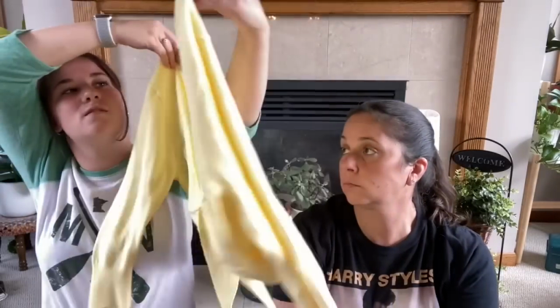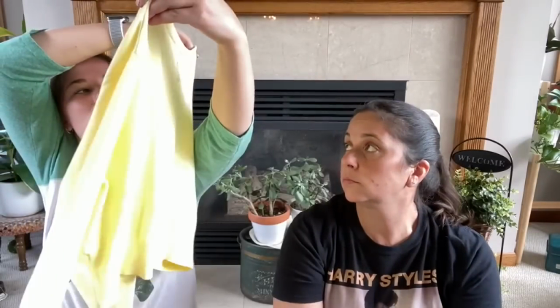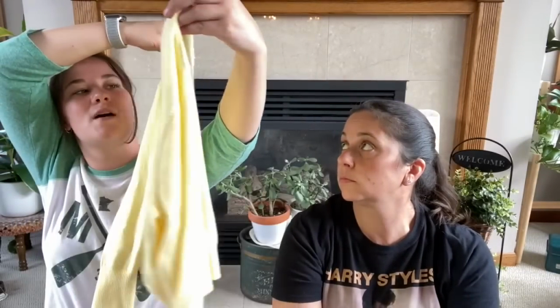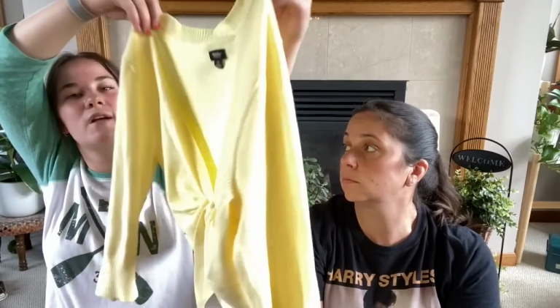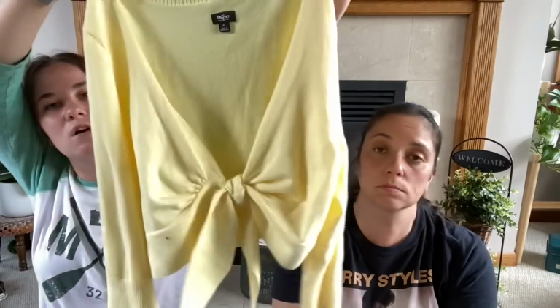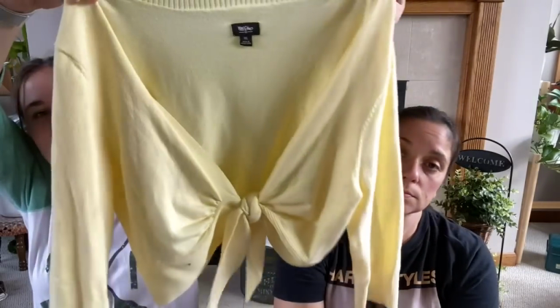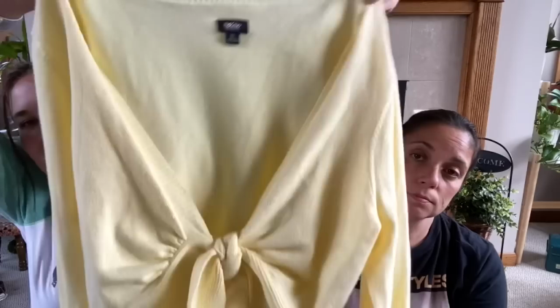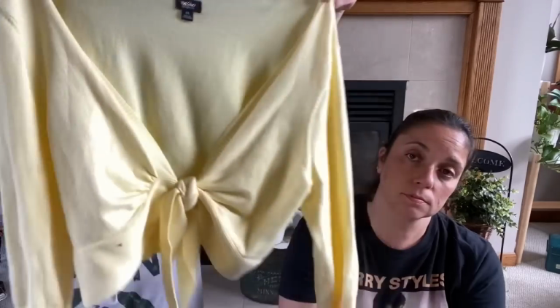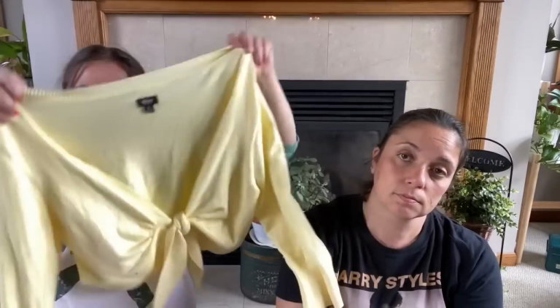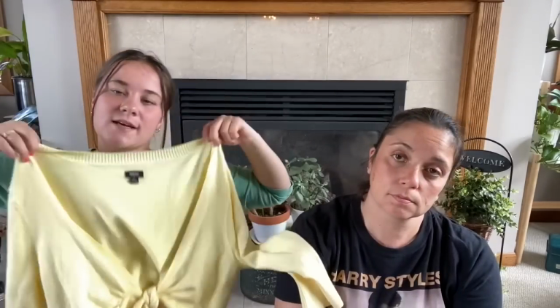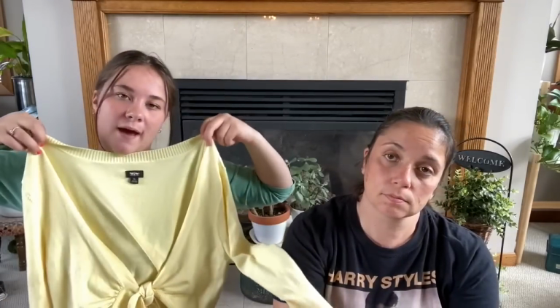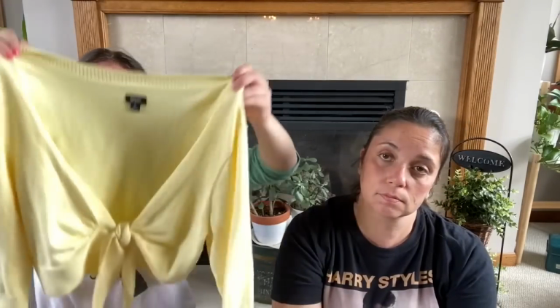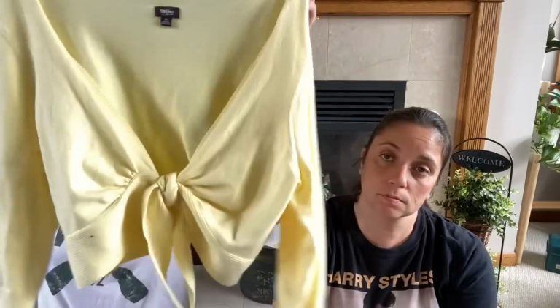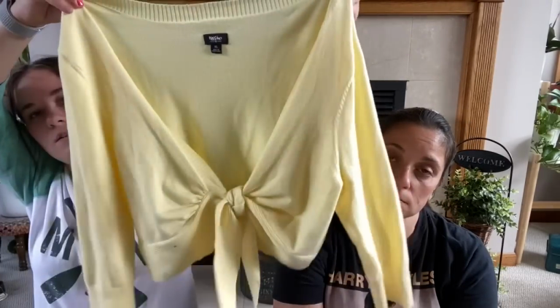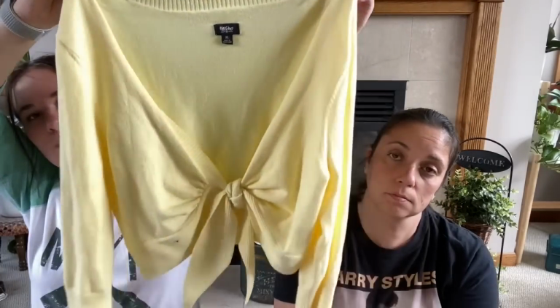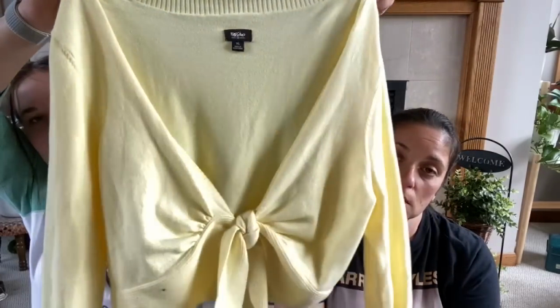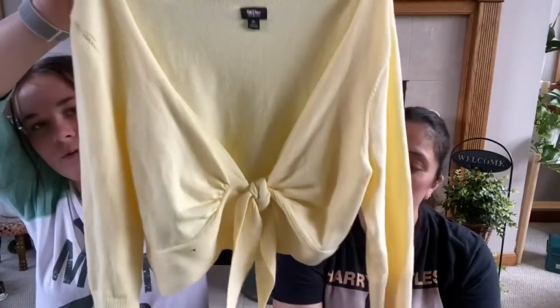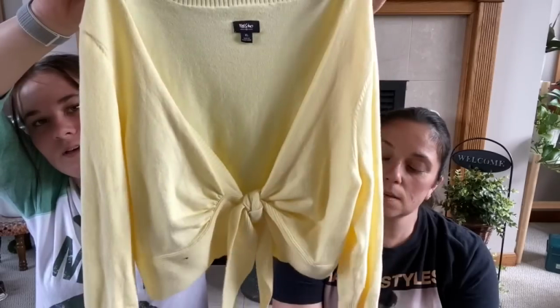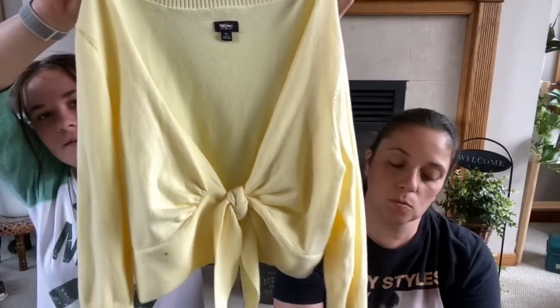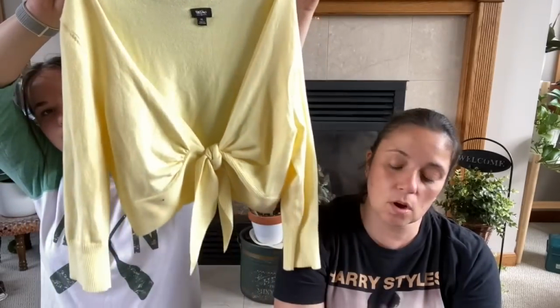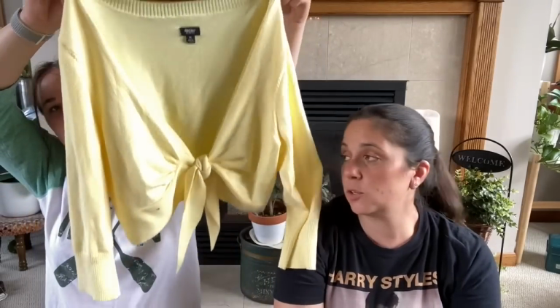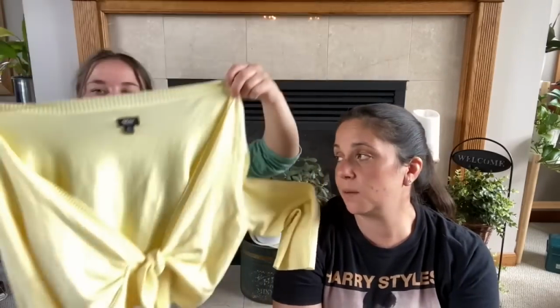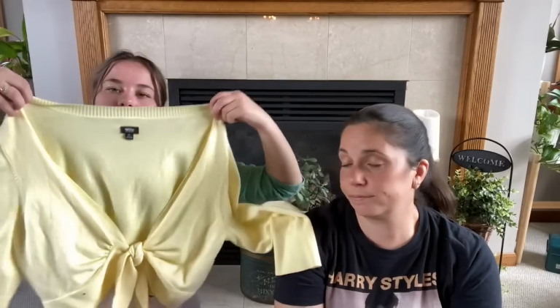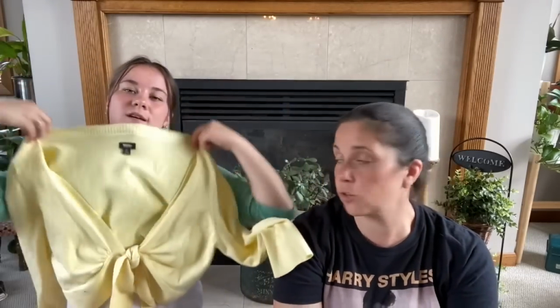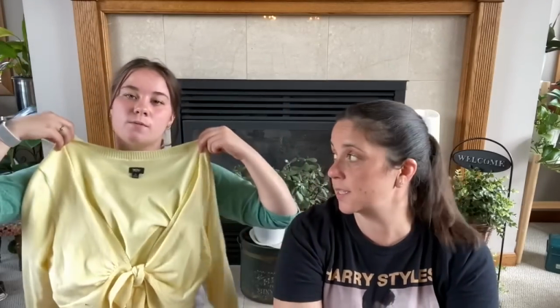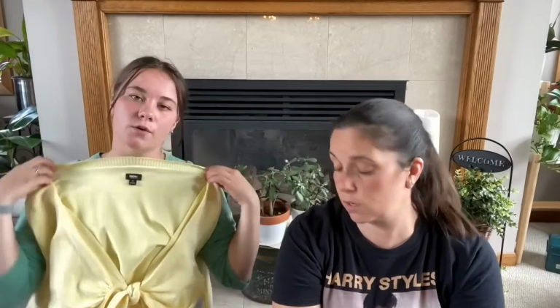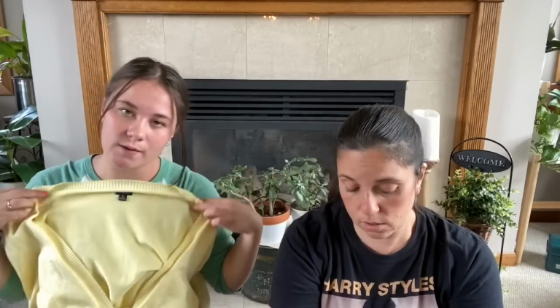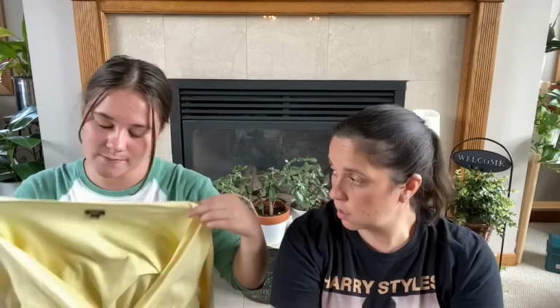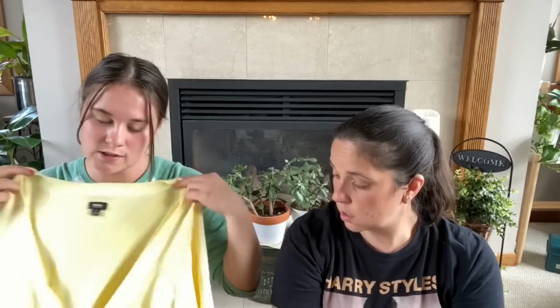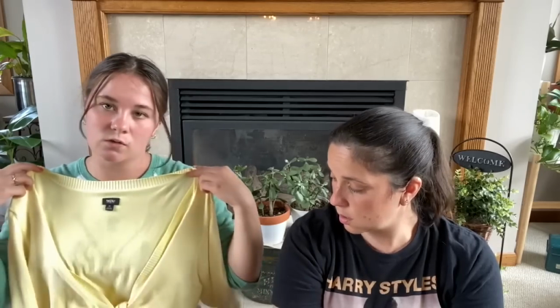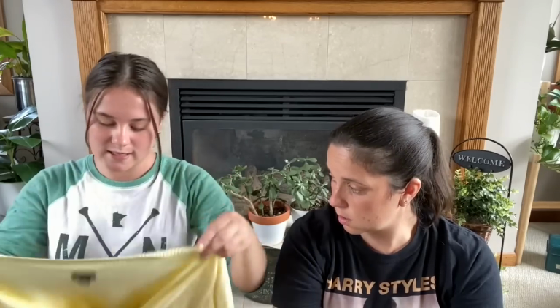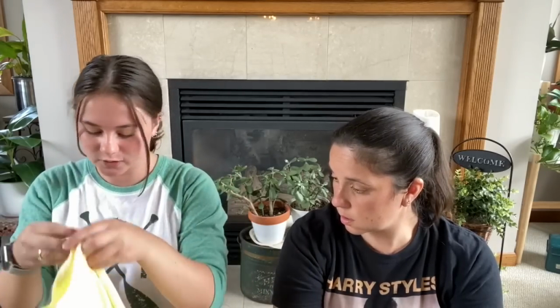It says XL, but size doesn't really matter to me — it's just about how you style it really. And people wash them and dry them. So I thought that was super cute. I'll wear it with my mom jeans and a little white tank or something — that'd be cute.